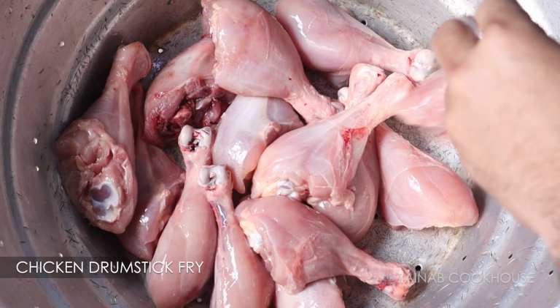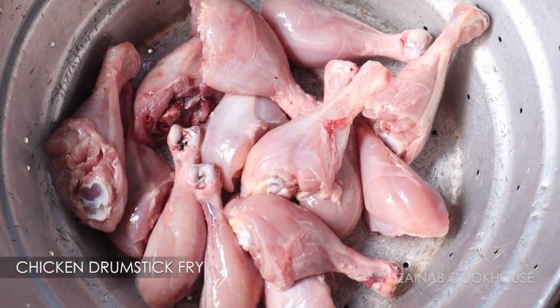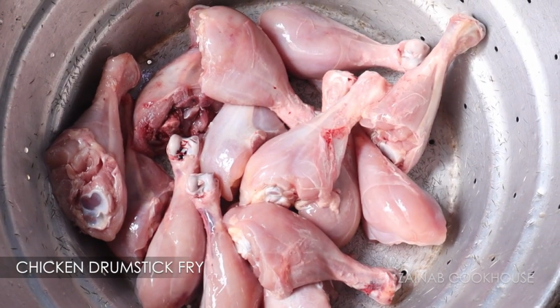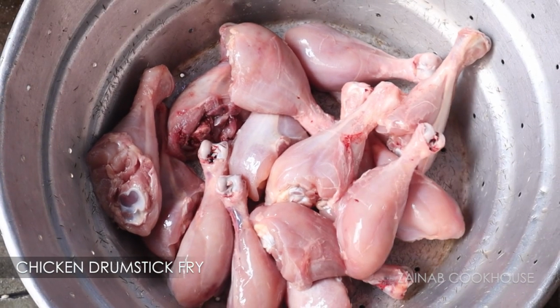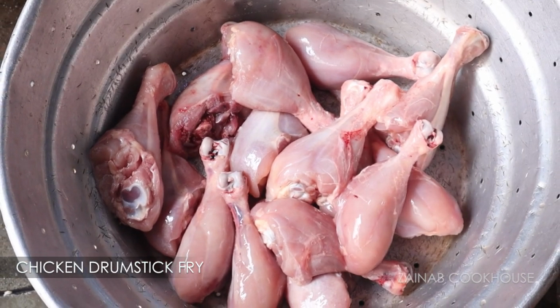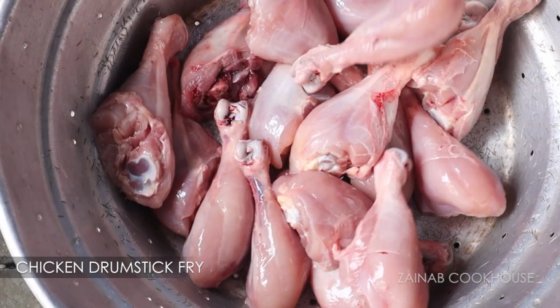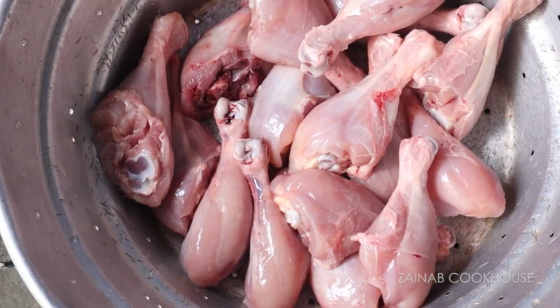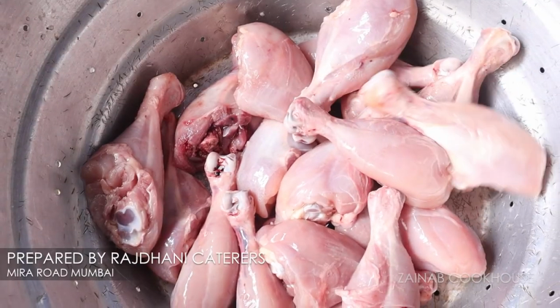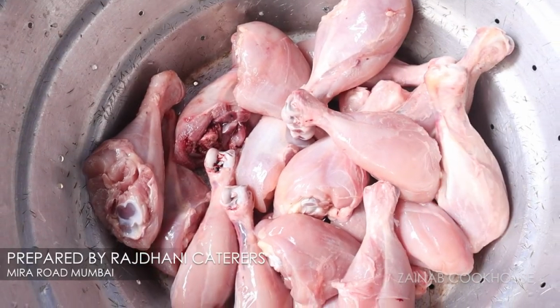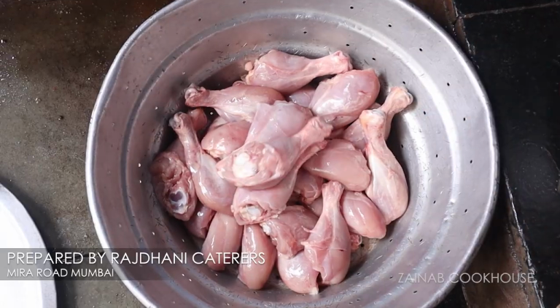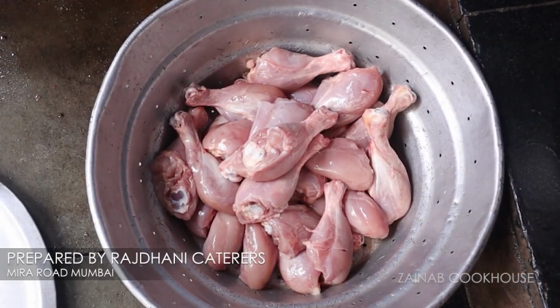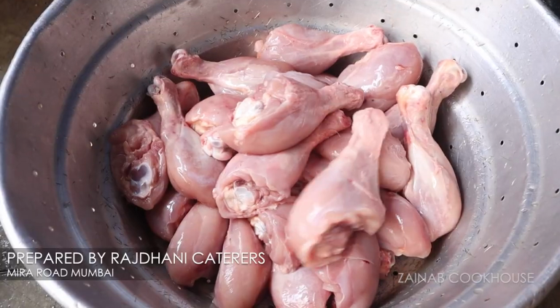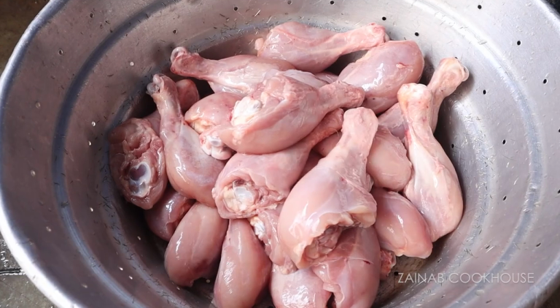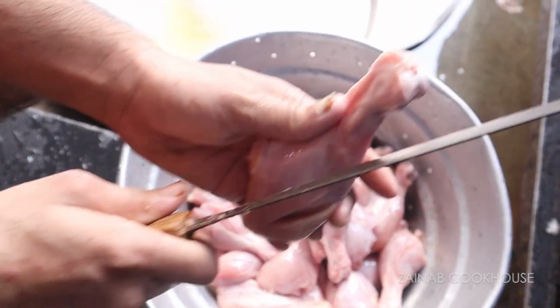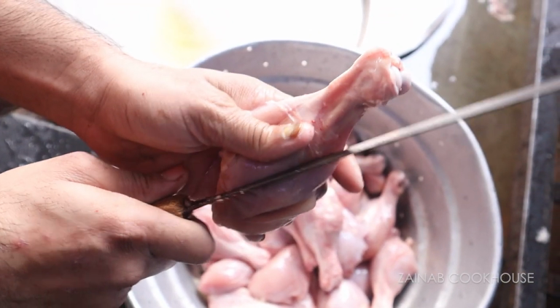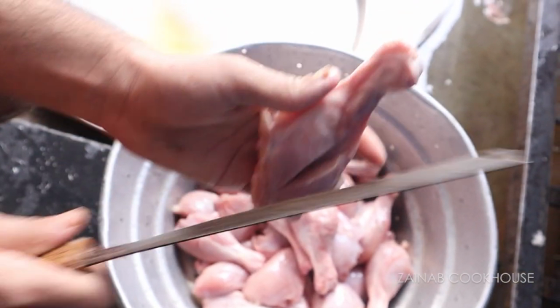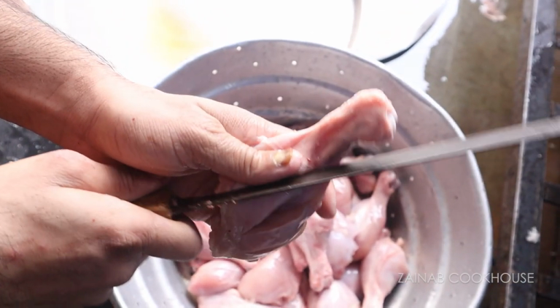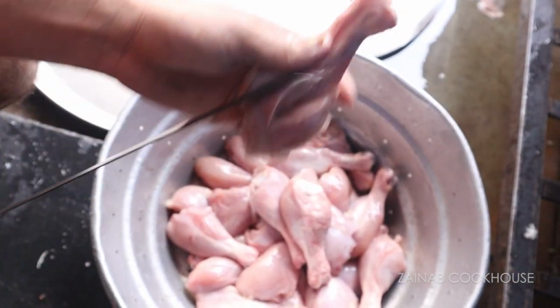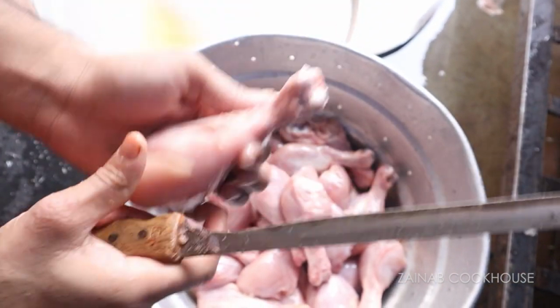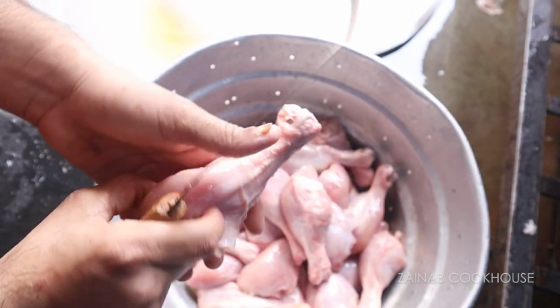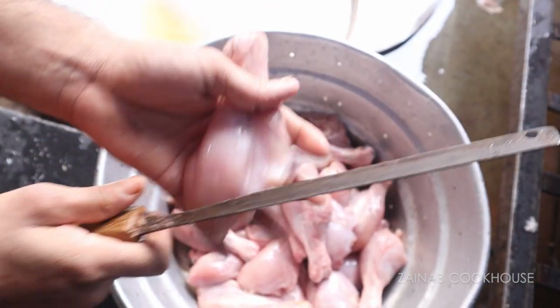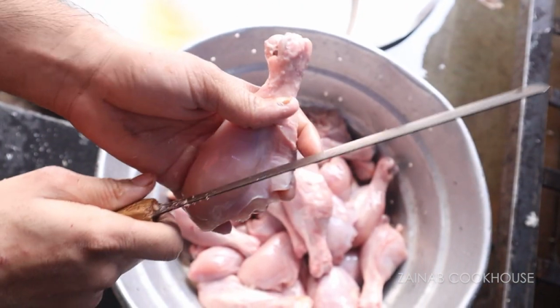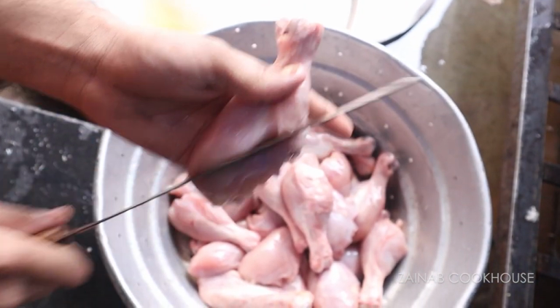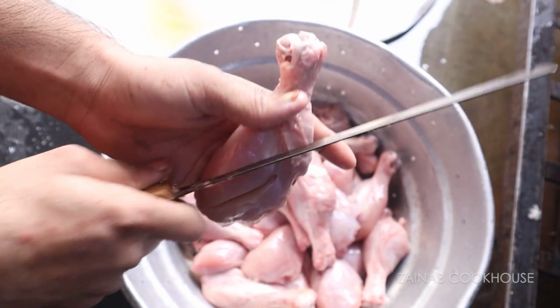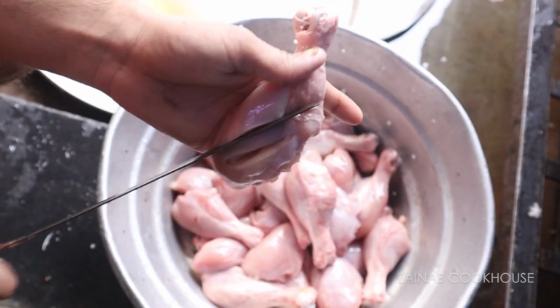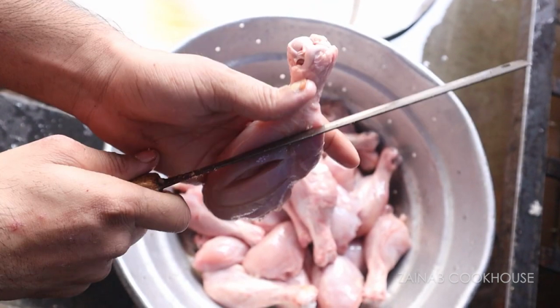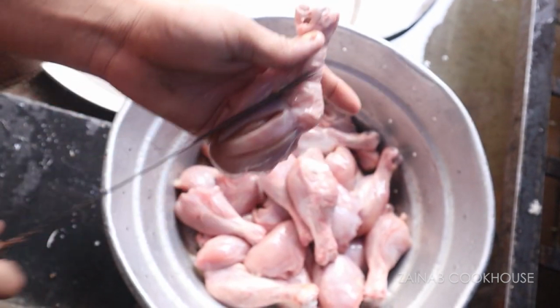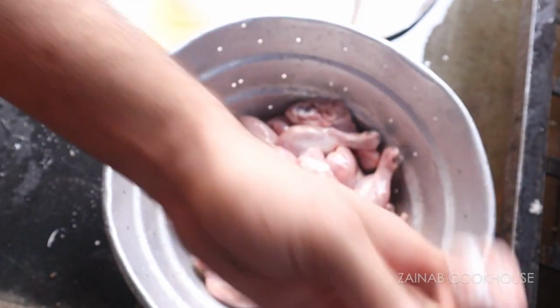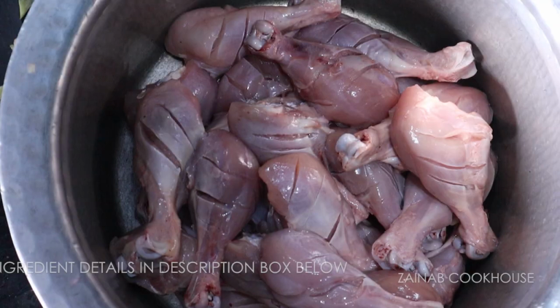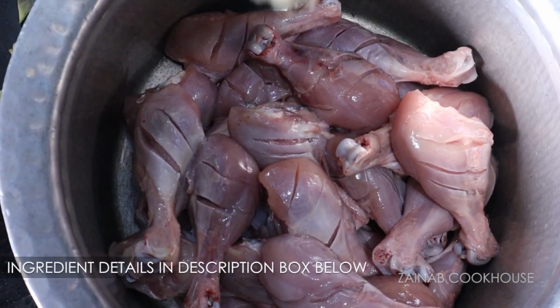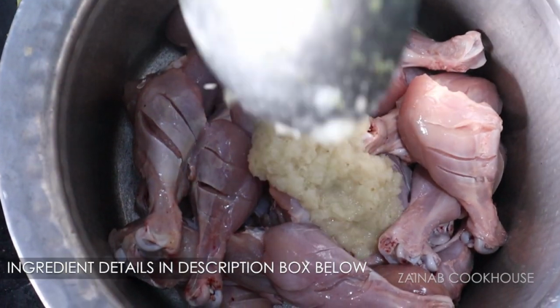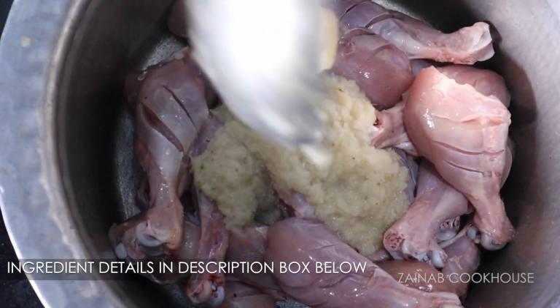You have to take the chicken drumstick, around 9-10 pieces. Wash it, then keep it clean so that the excess water gets out. After washing, make deep cuts so that the whole masala will go inside.